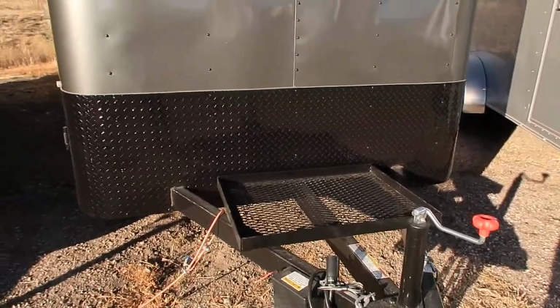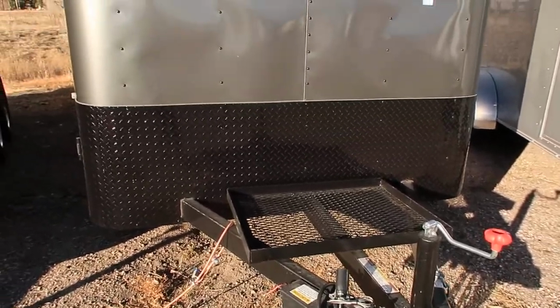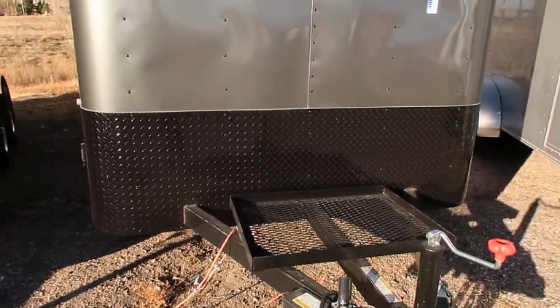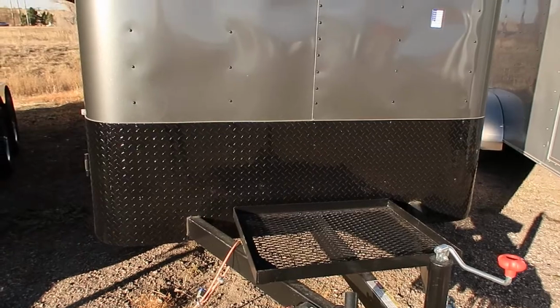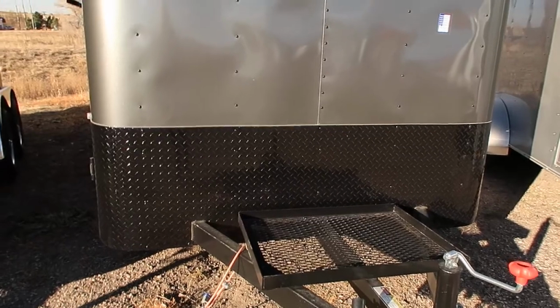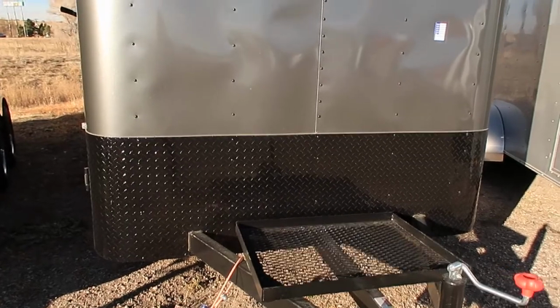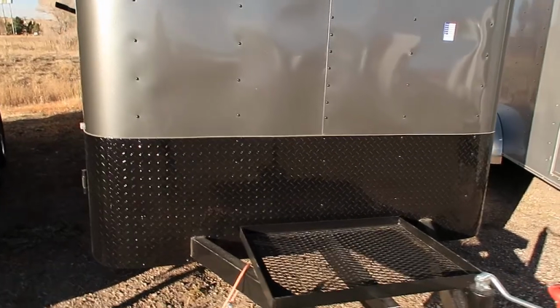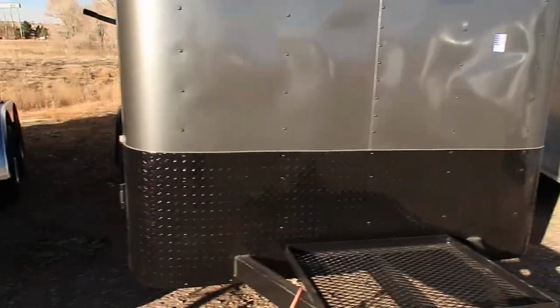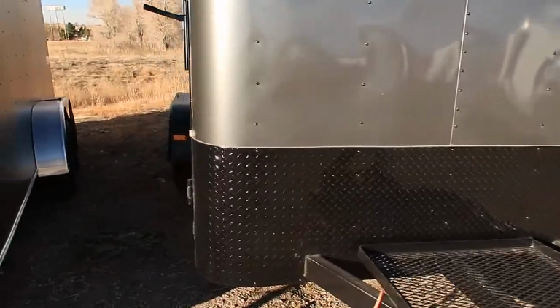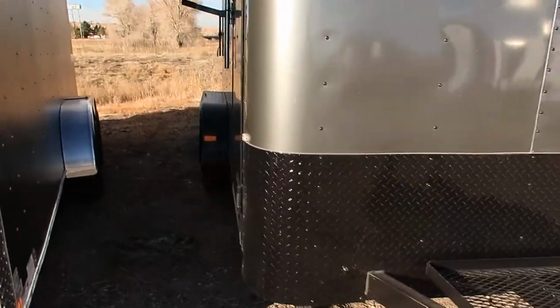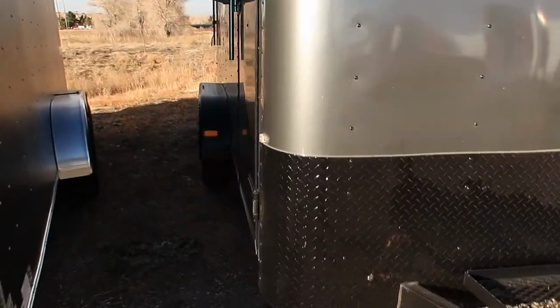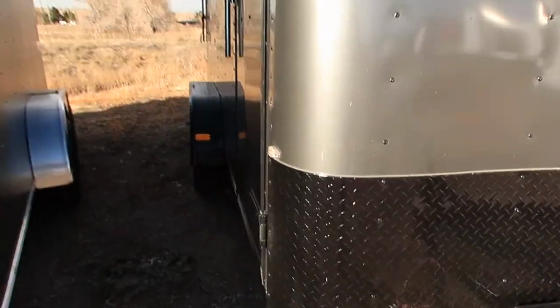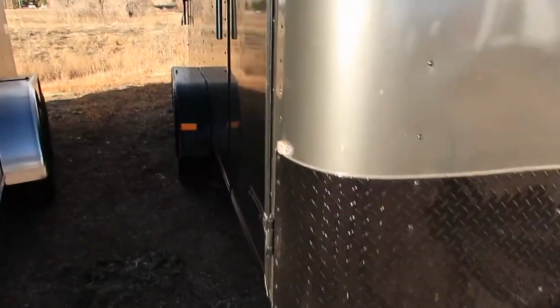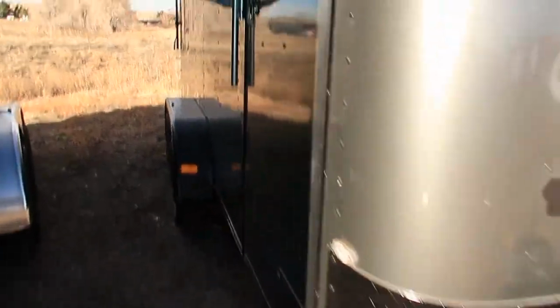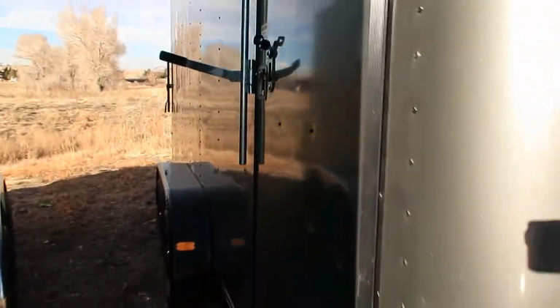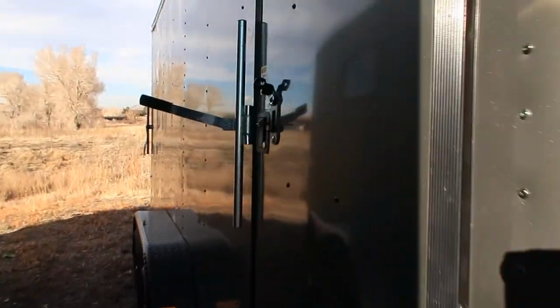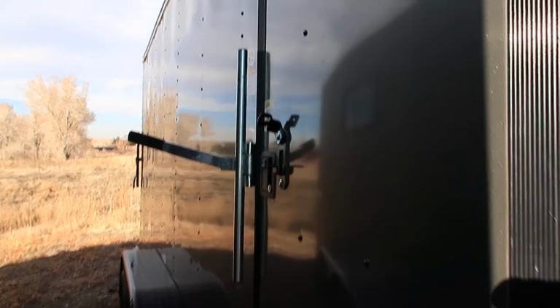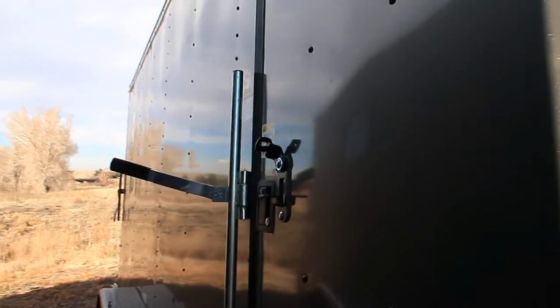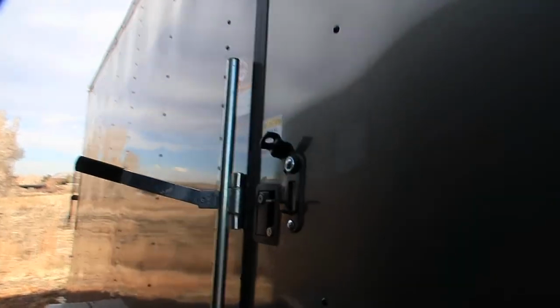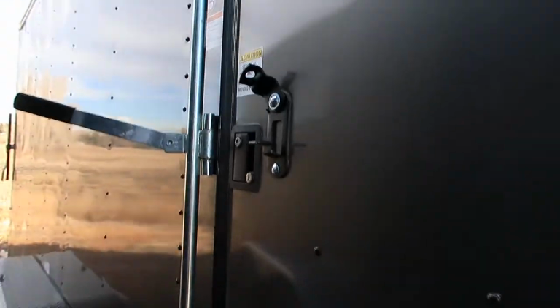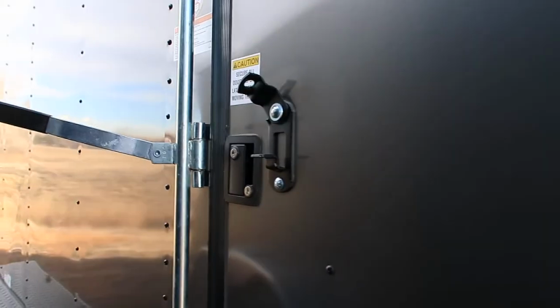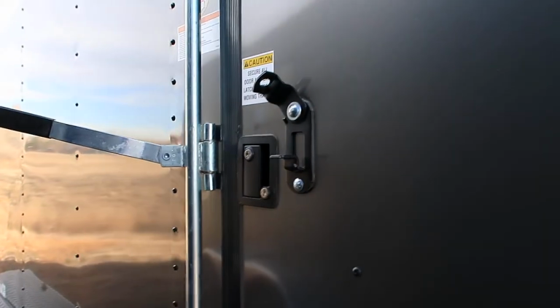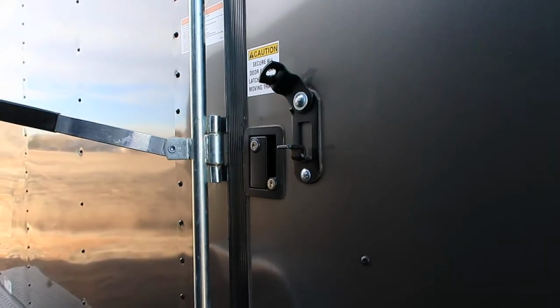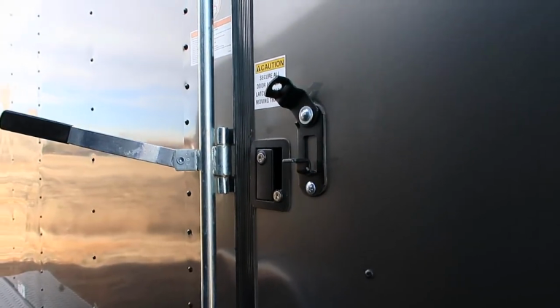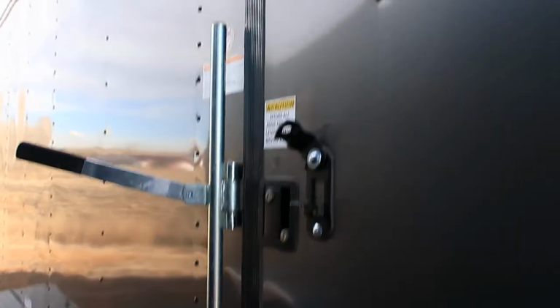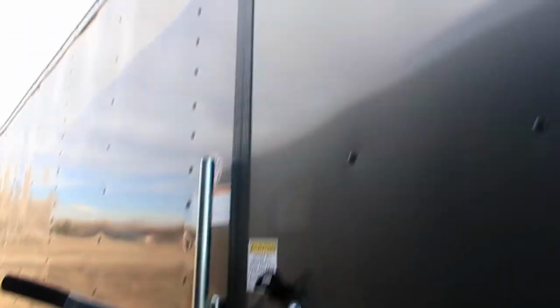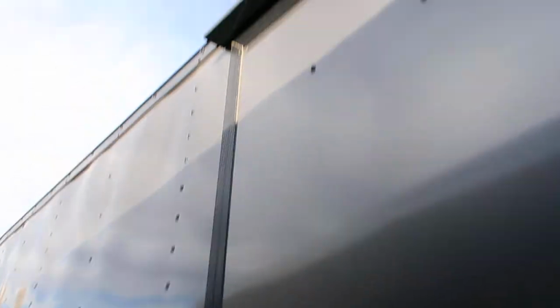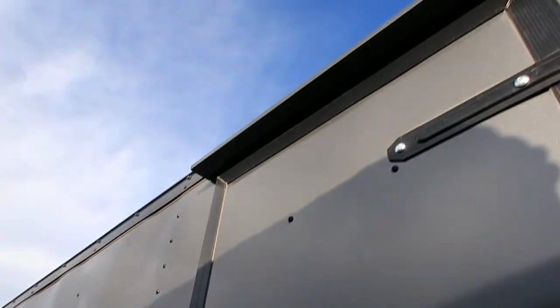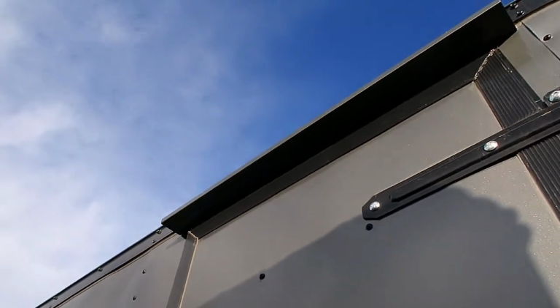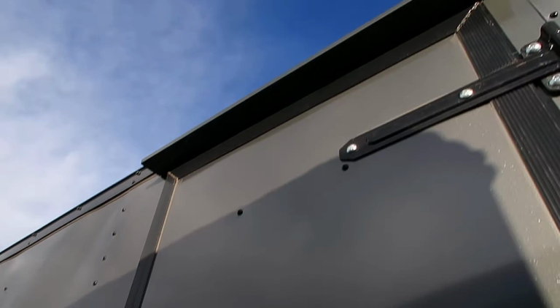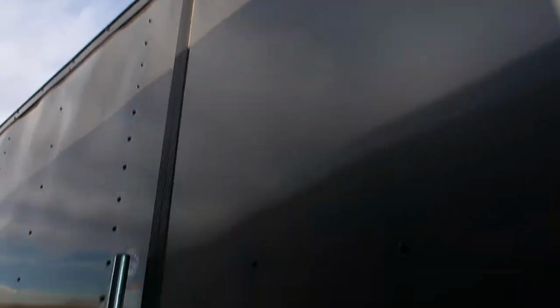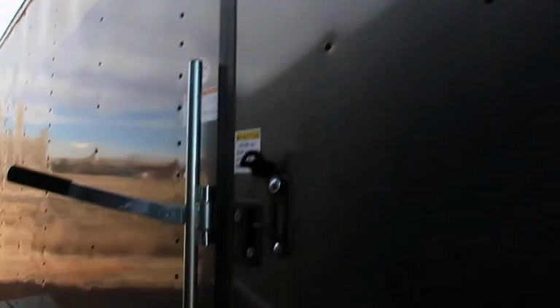Black diamond plate rock guard across the bottom here as well for some rock protection. The side door does come with an RV style lock as well as a cam lock, so you've got double lock protection there. You also have an overhead gutter on your side door.